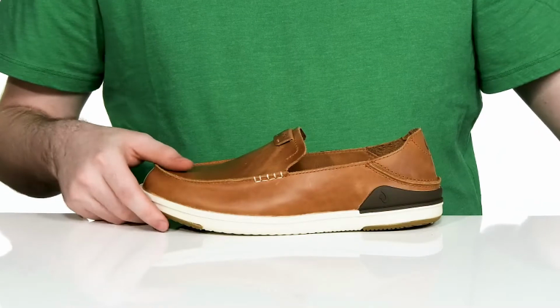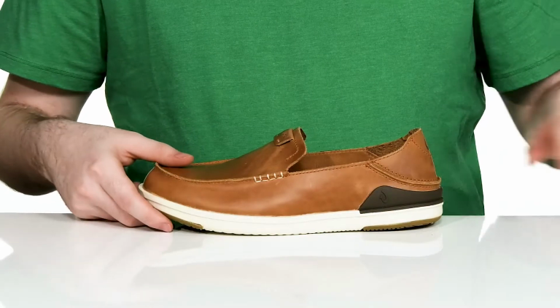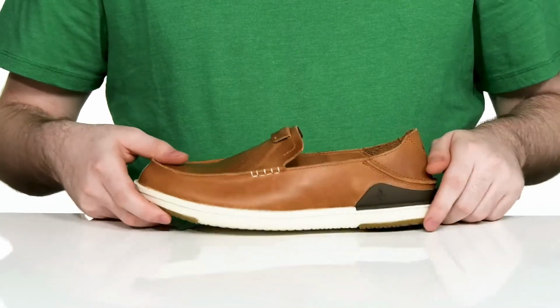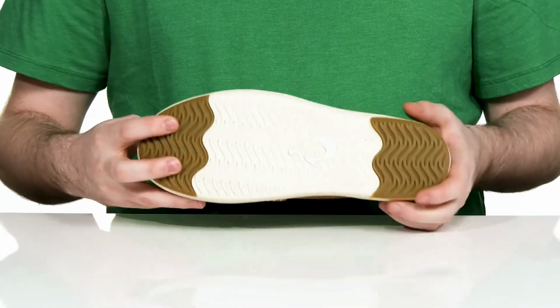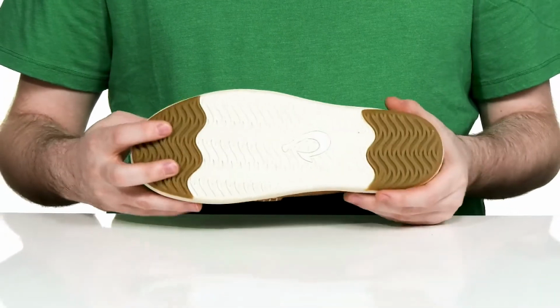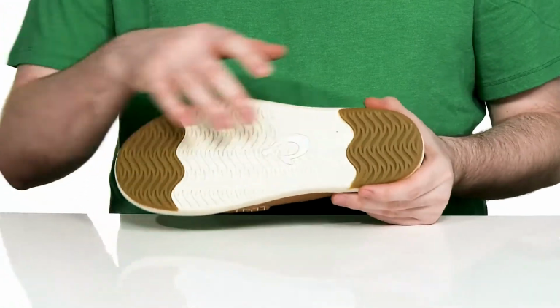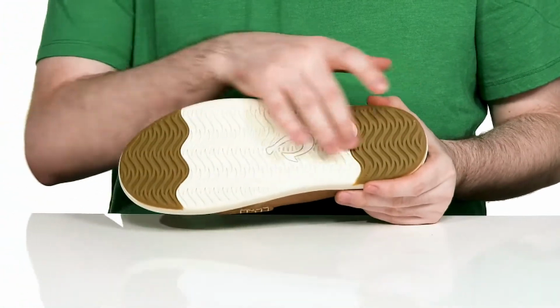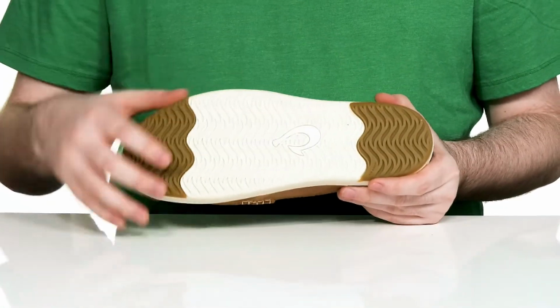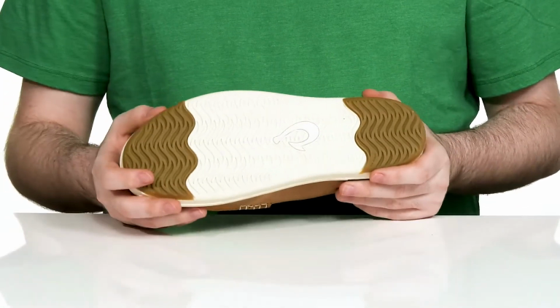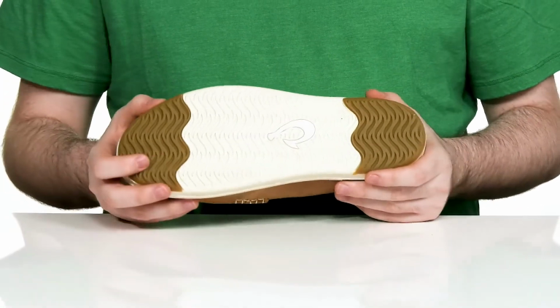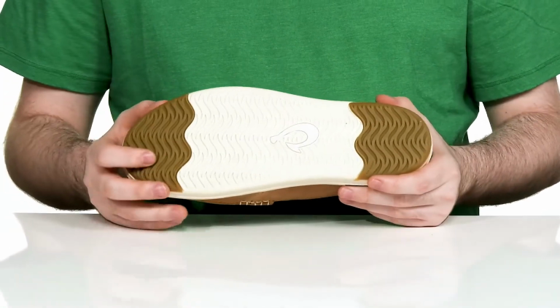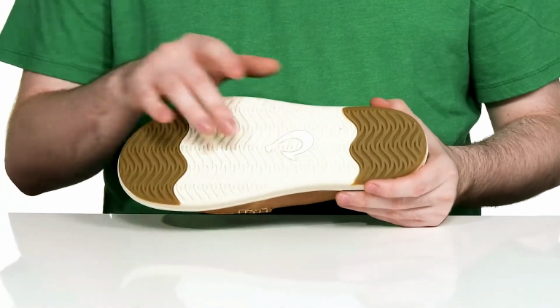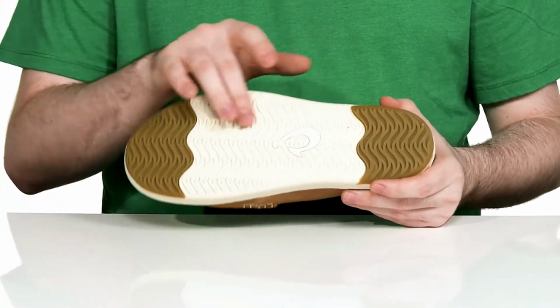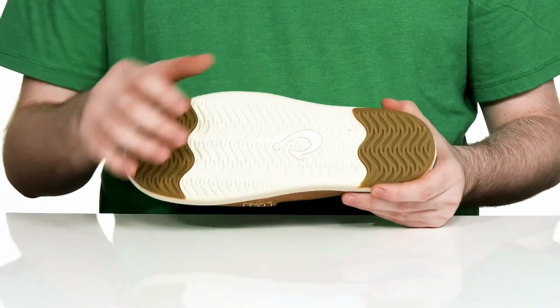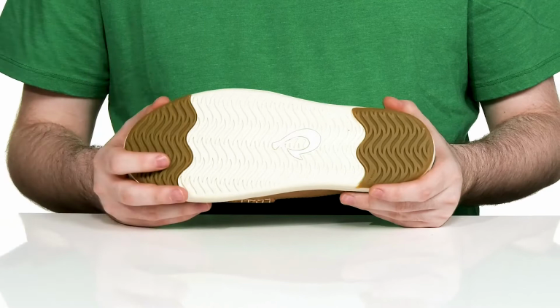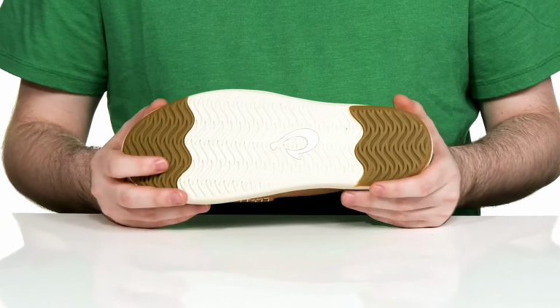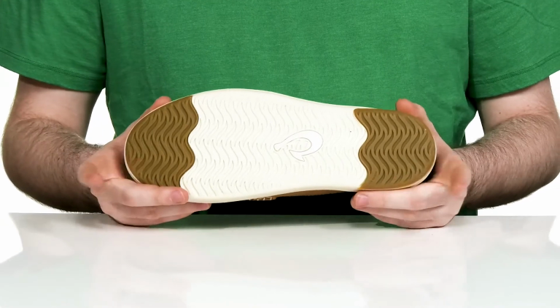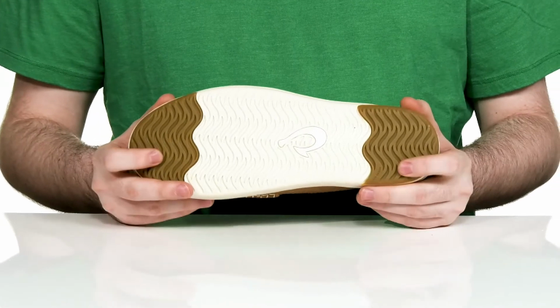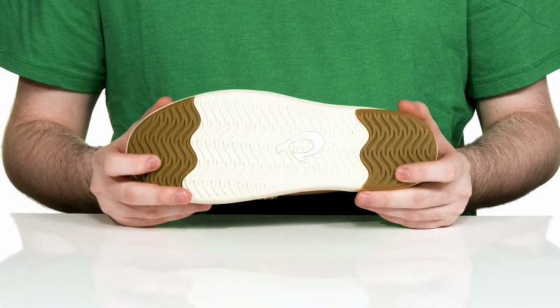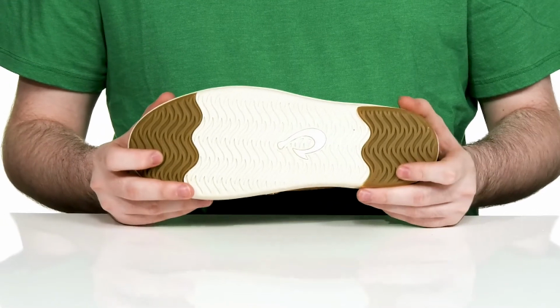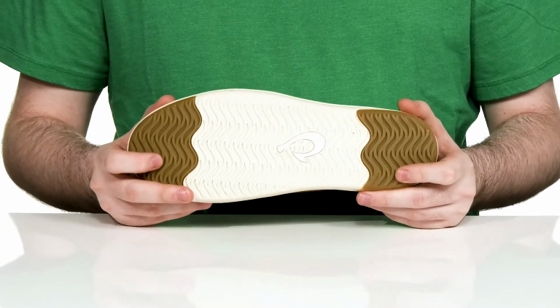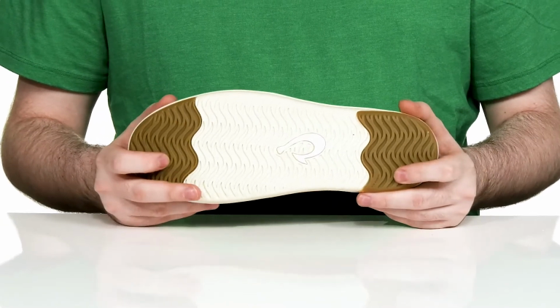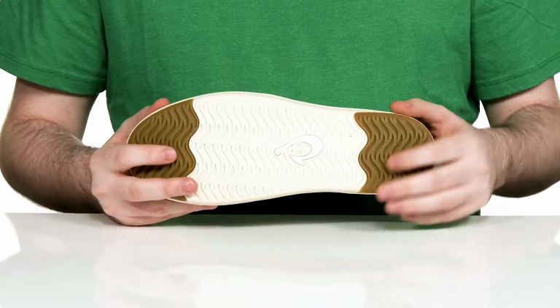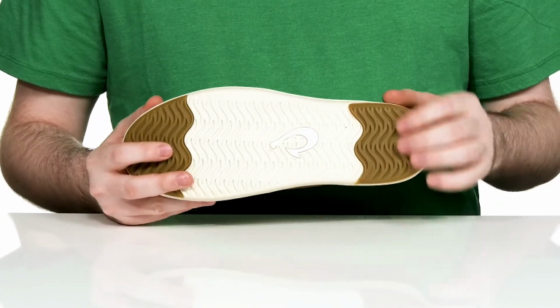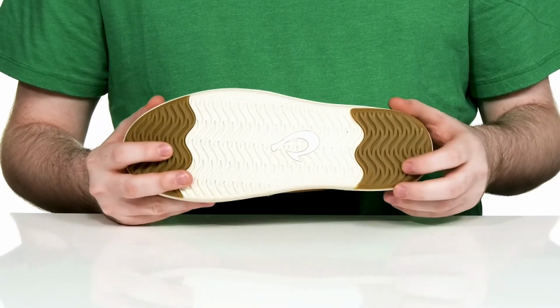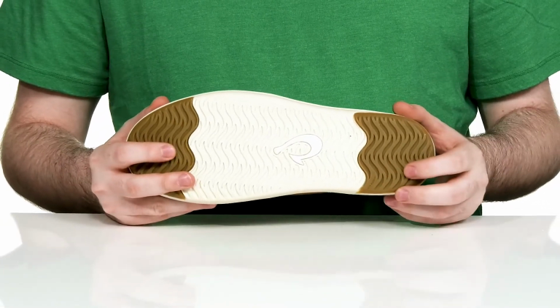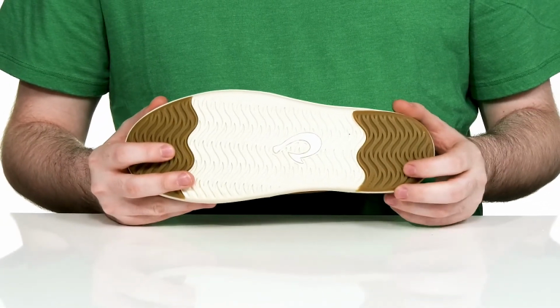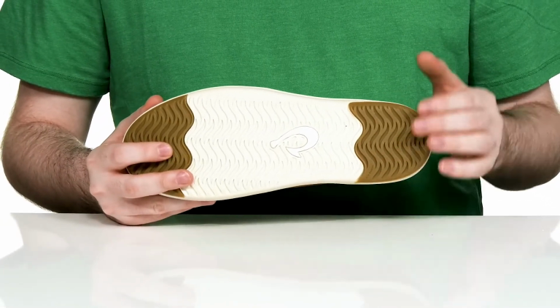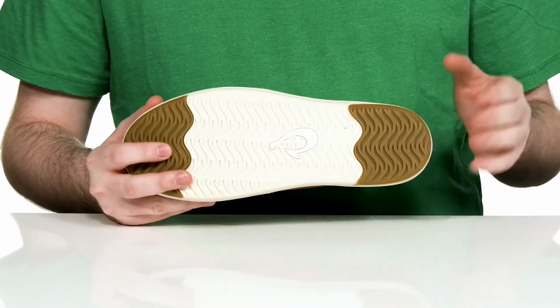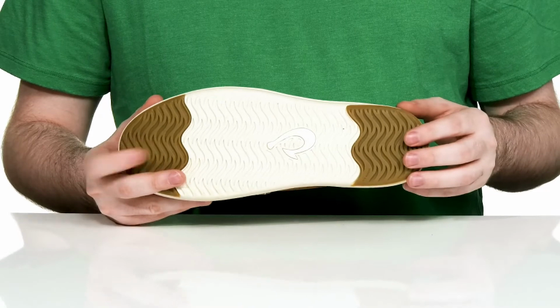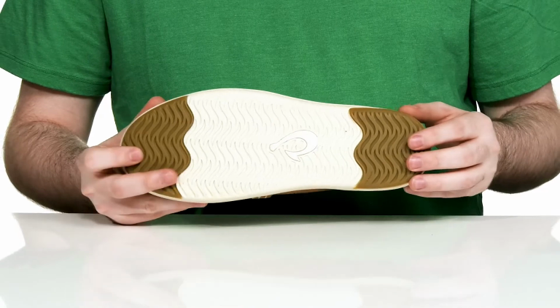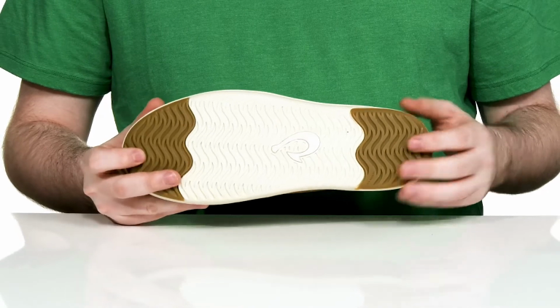The outsole is made with the water wave pattern grip using synthetic in the middle, and it's sure to be very secure with its wet grip rubber pads on the heel and the toe.